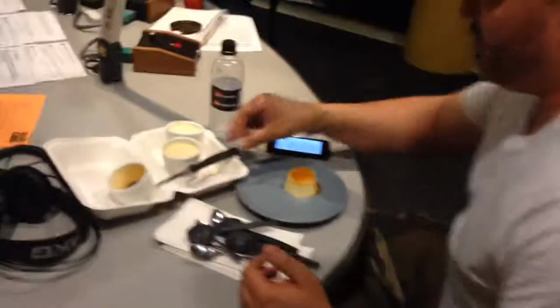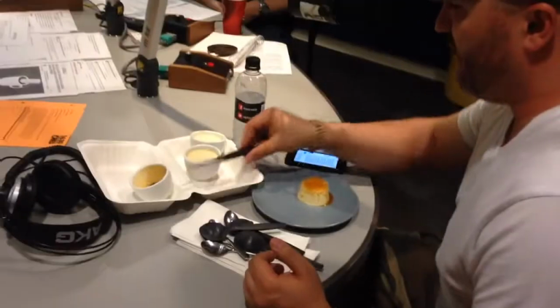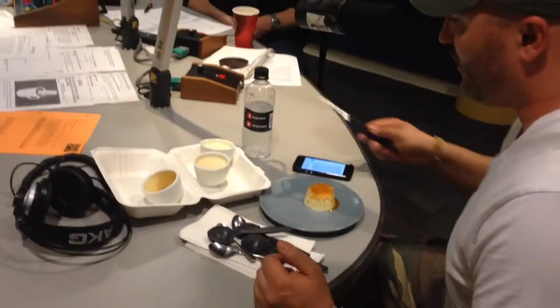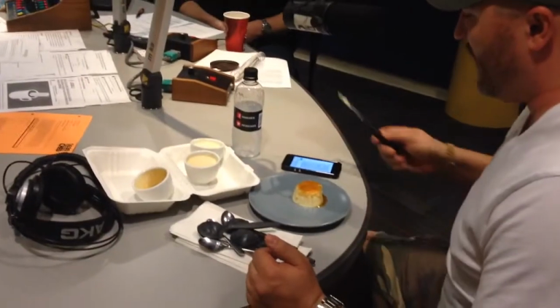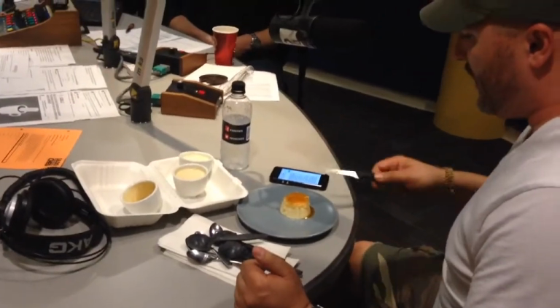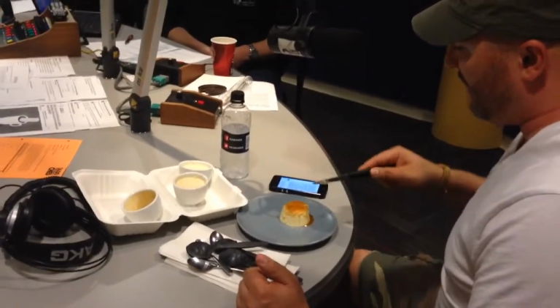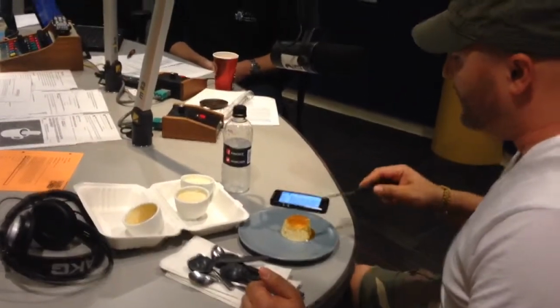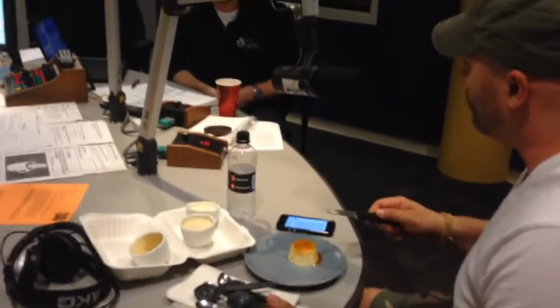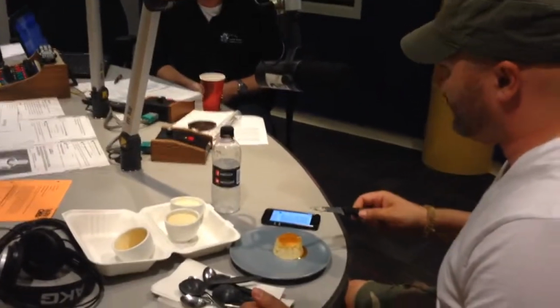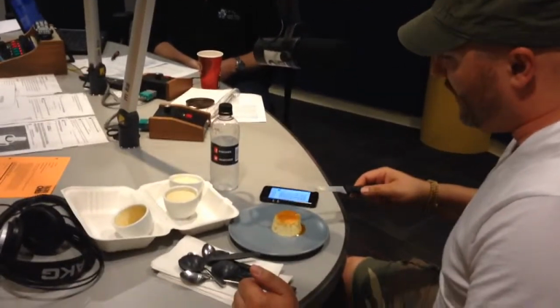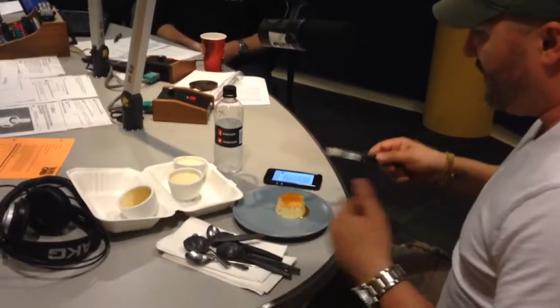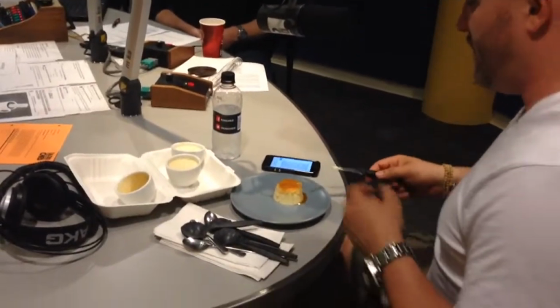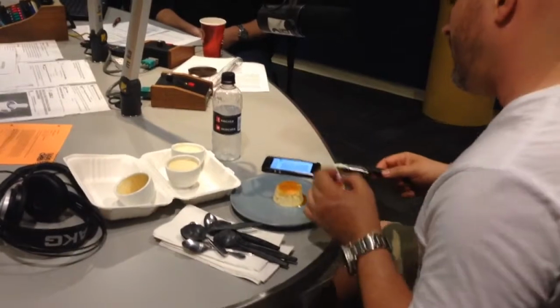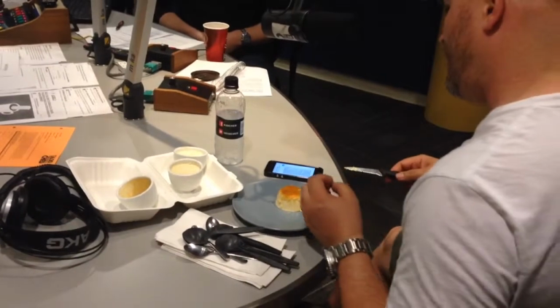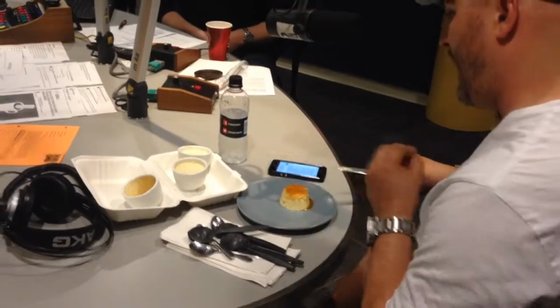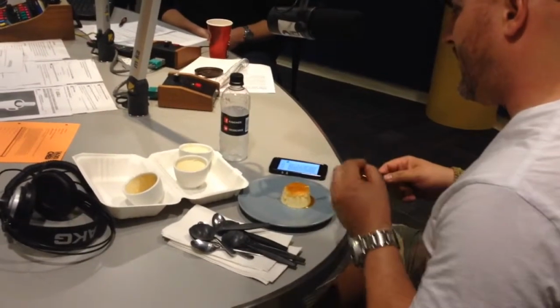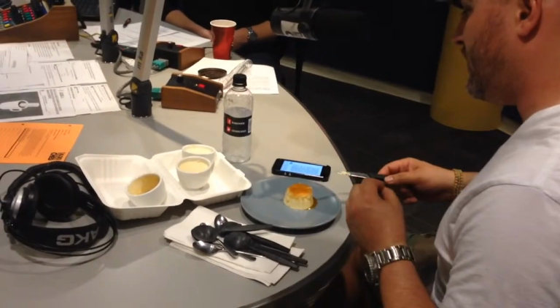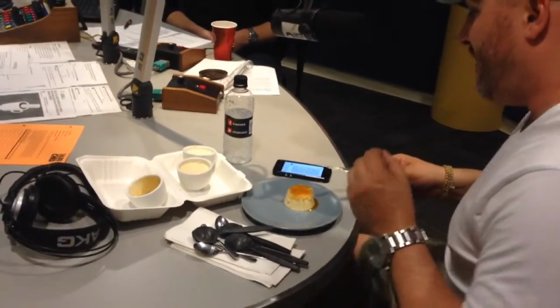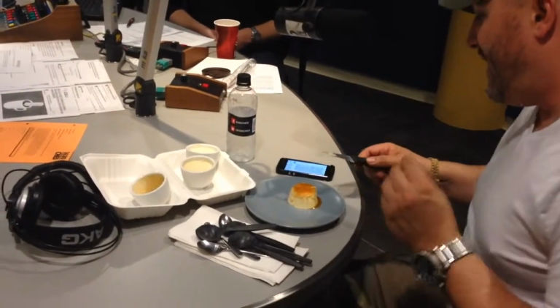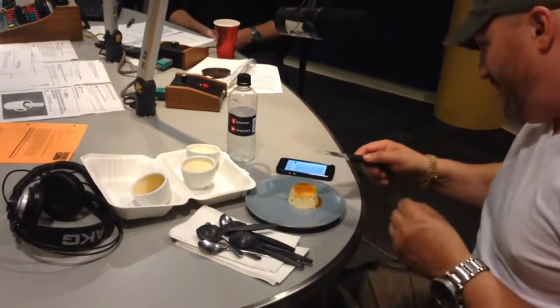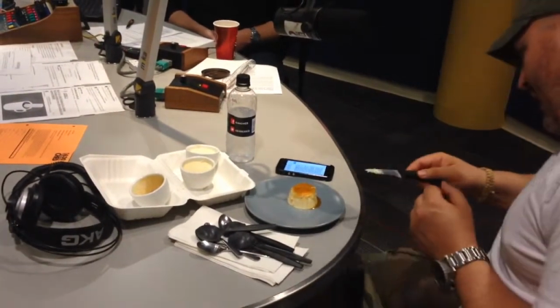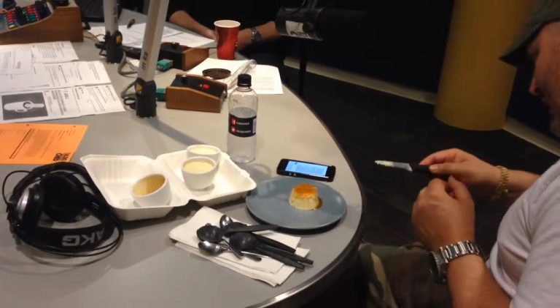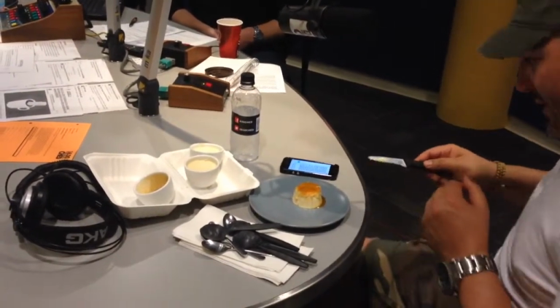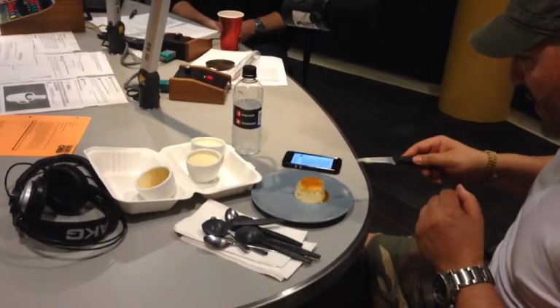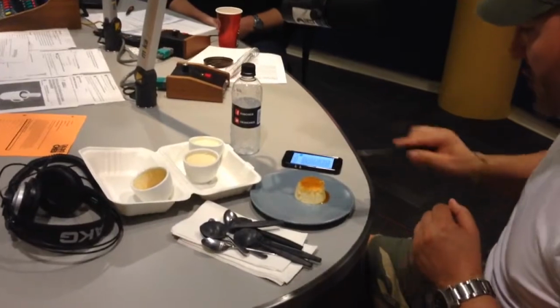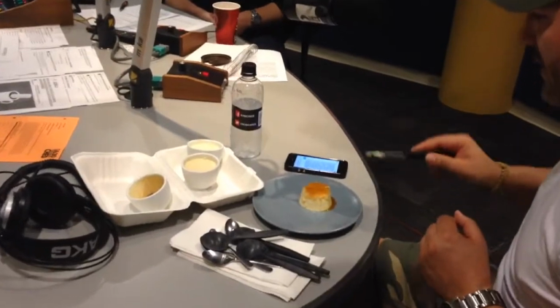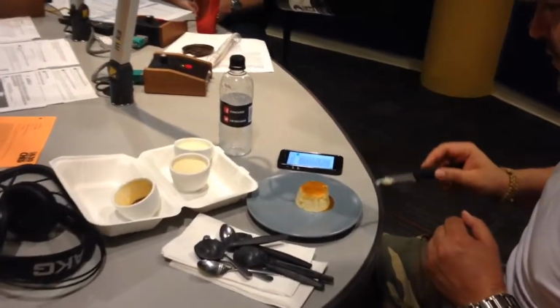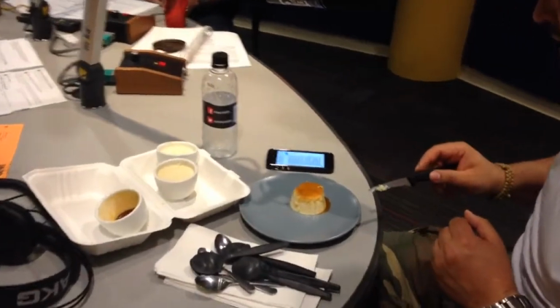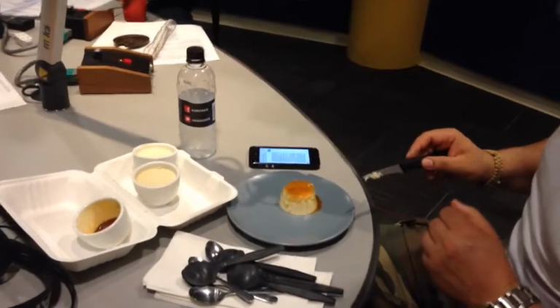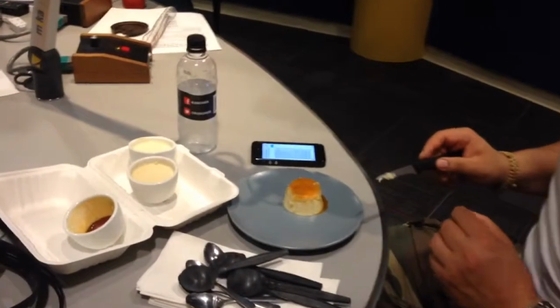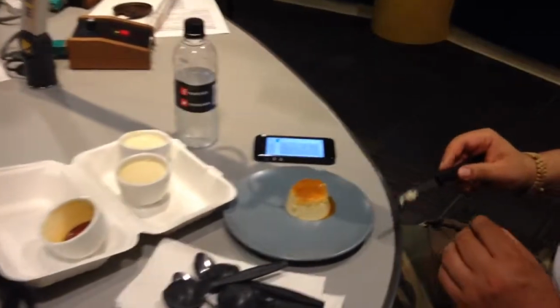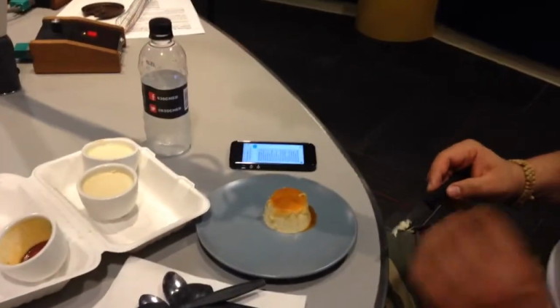We are going to be featuring from Chef Edgar — it's a flan, a traditional Mexican flan. This one is made with cream cheese, condensed milk, vanilla, and a little bit of caramel on top. I'm going to give you a little bite and you're going to die, it's delicious.